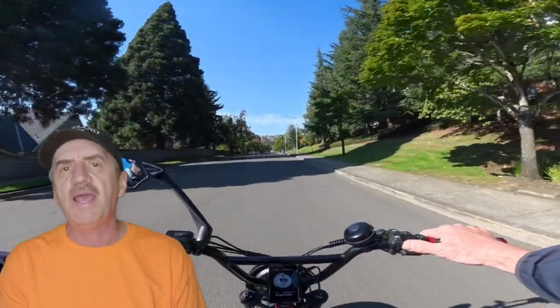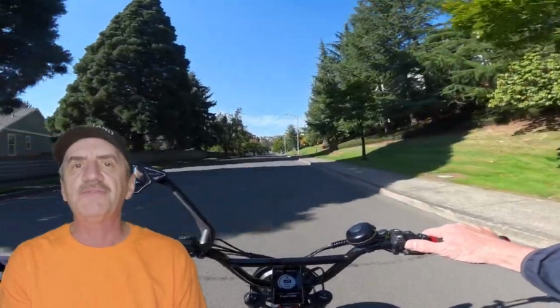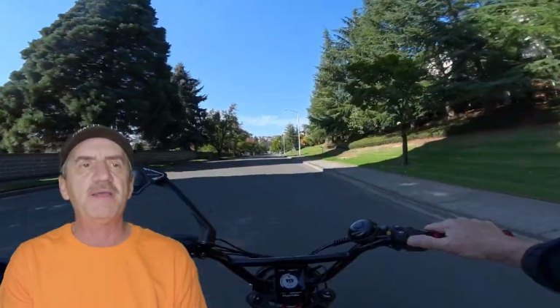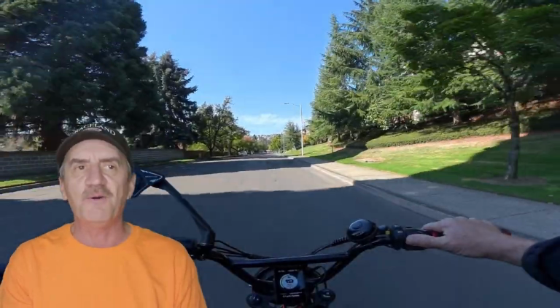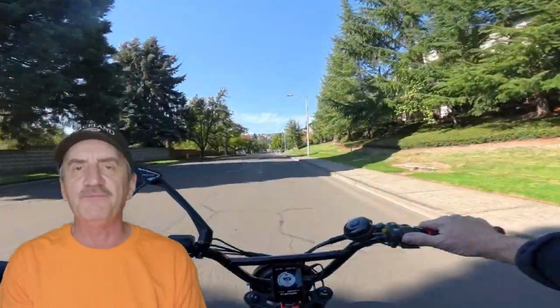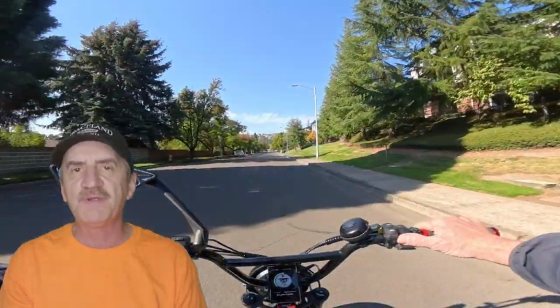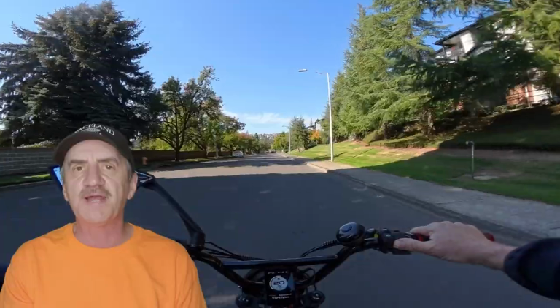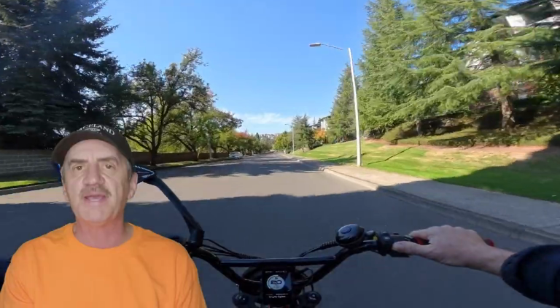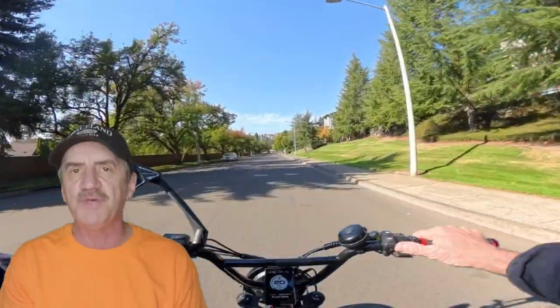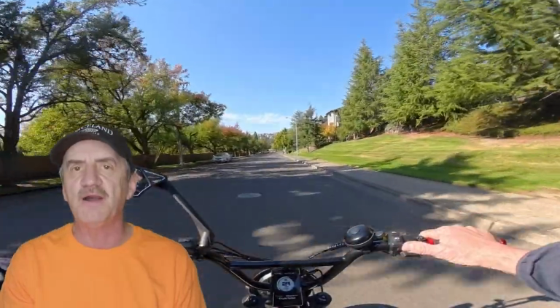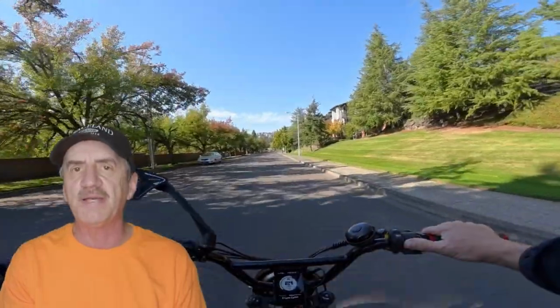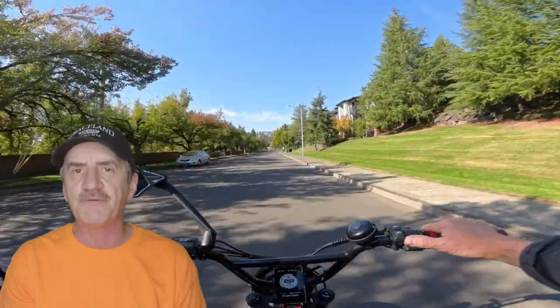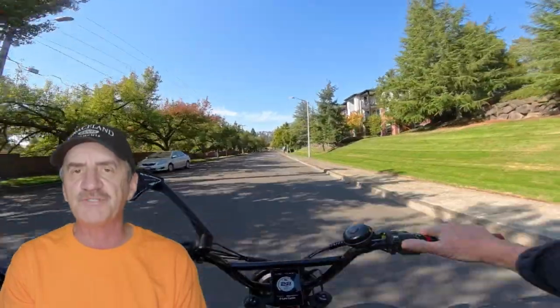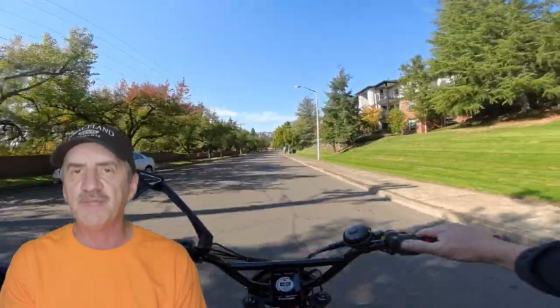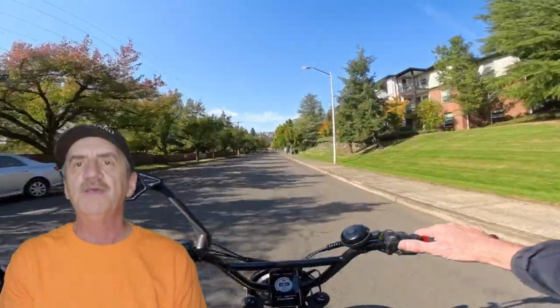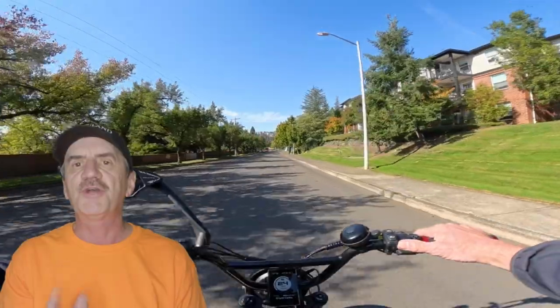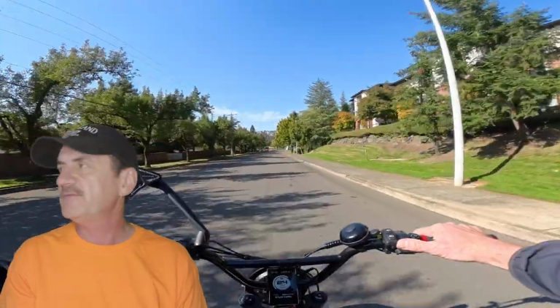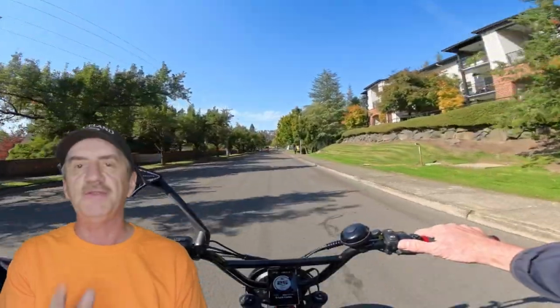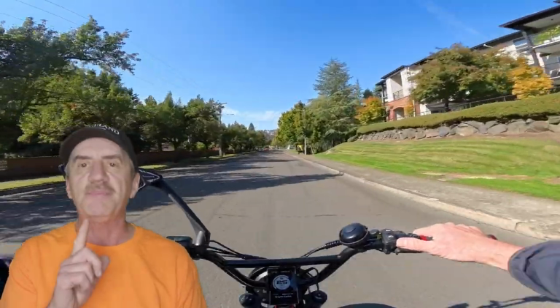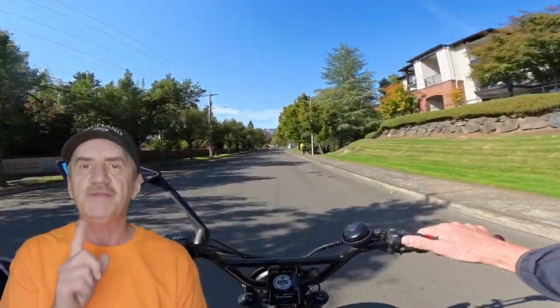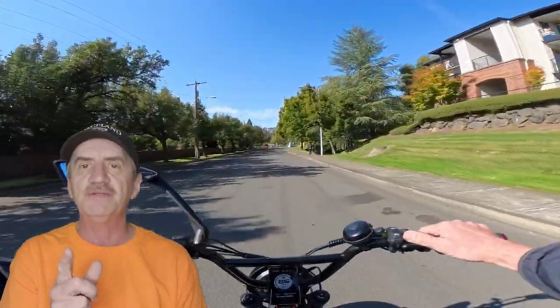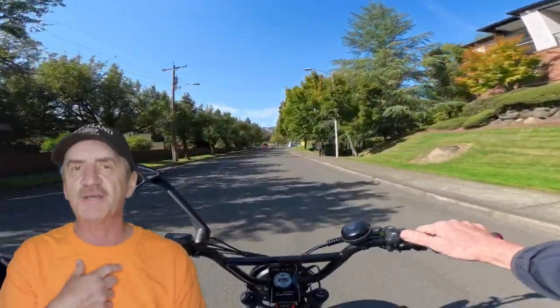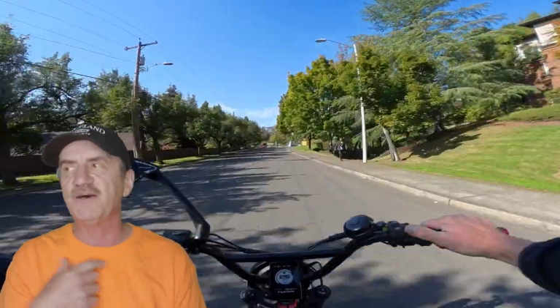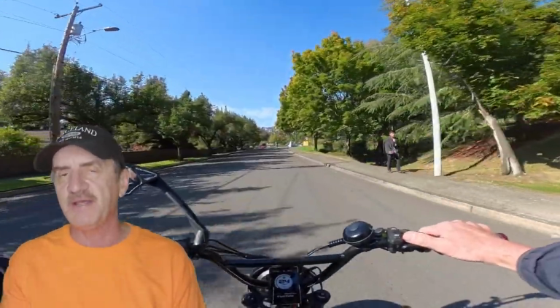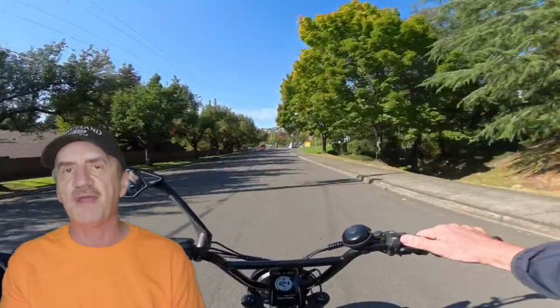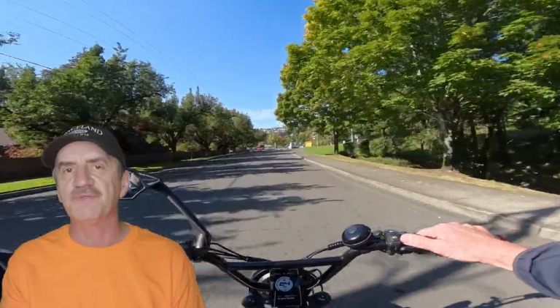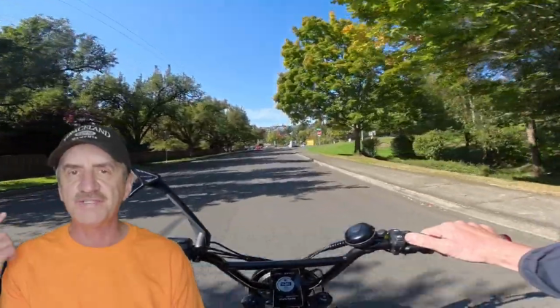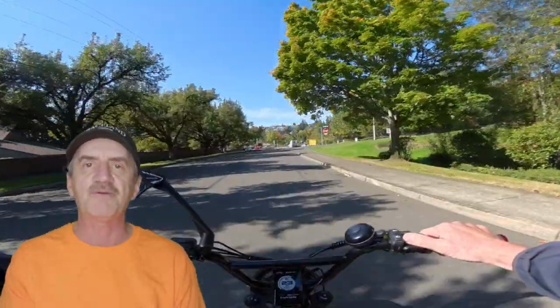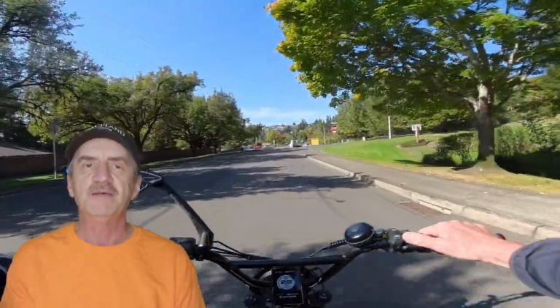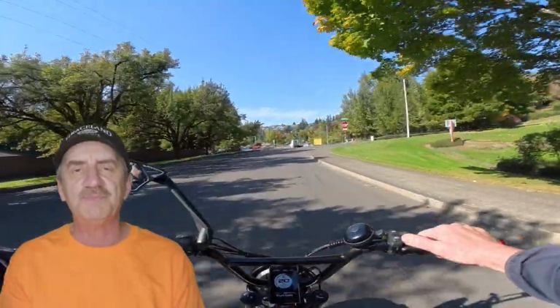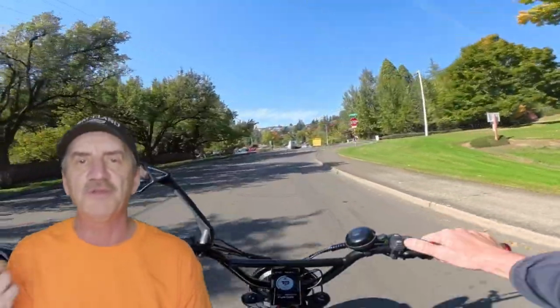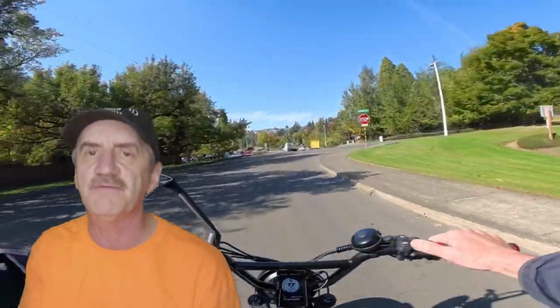If you've never ridden an electric bike and you get on one for the very first time, you're going to love it. You're going to become addicted, just like myself and many other riders out there. It's that great — trust me, you're going to love it.